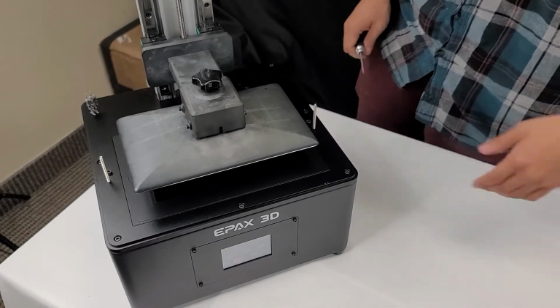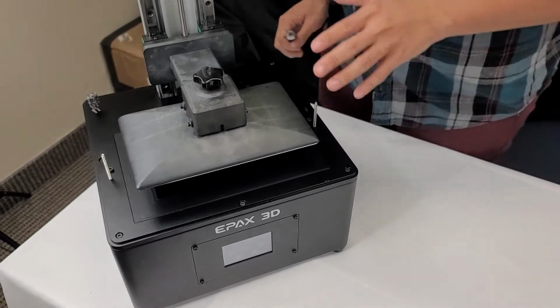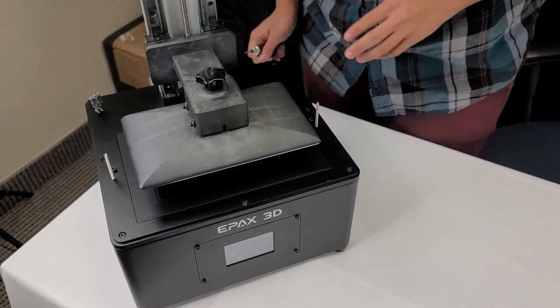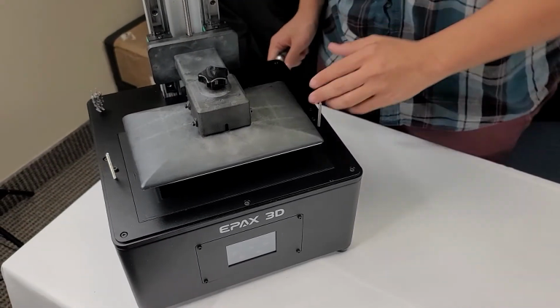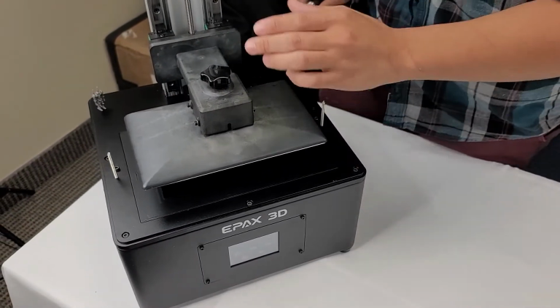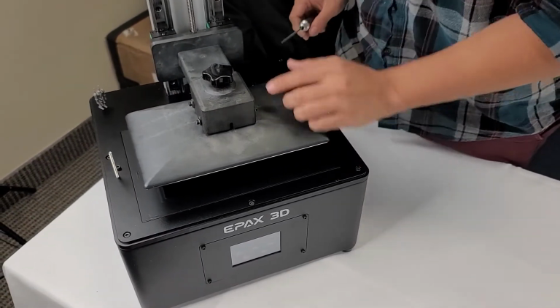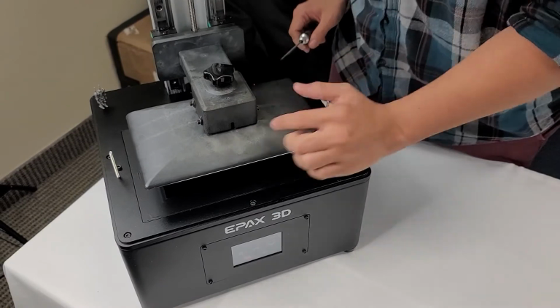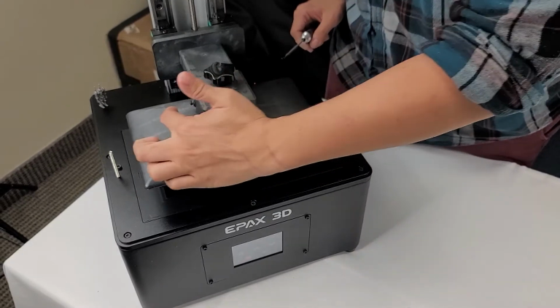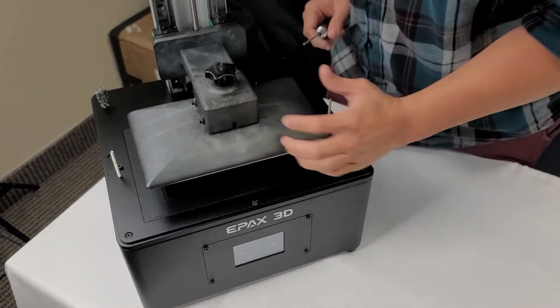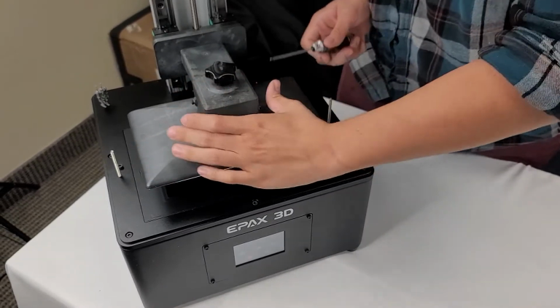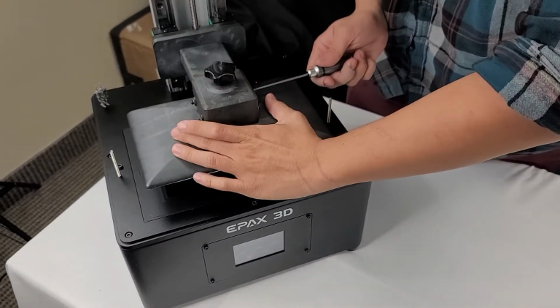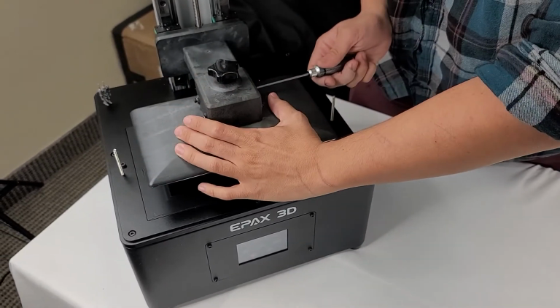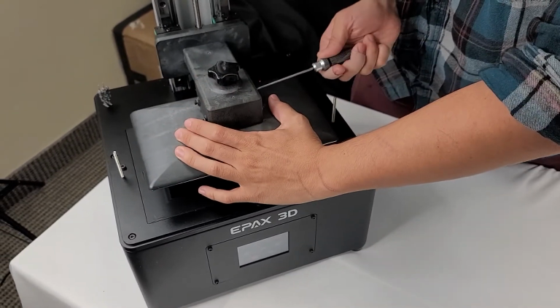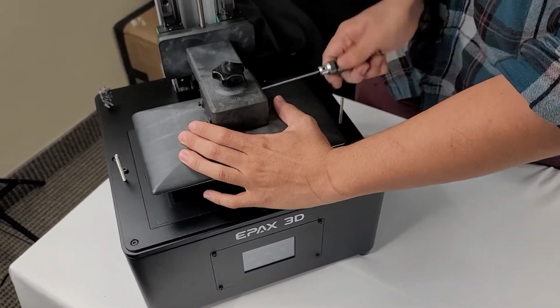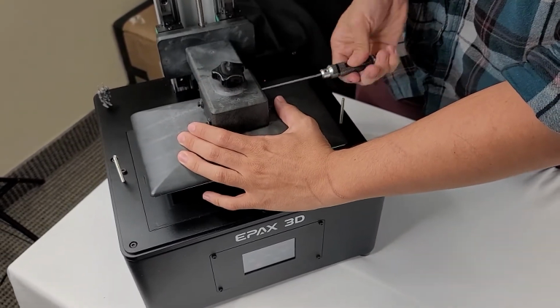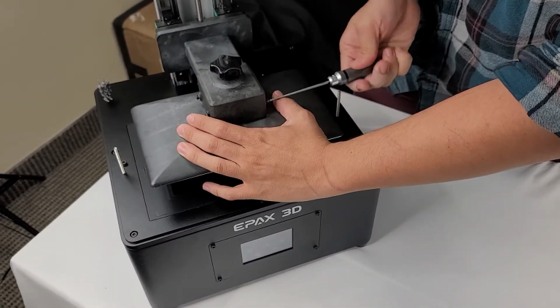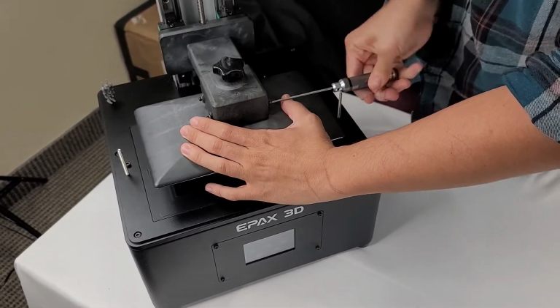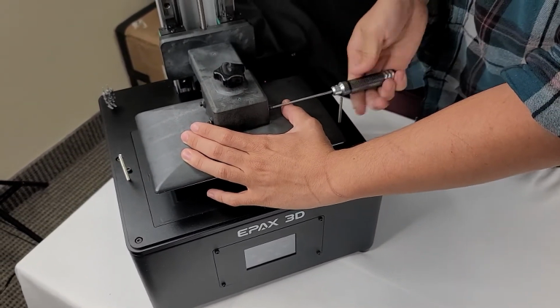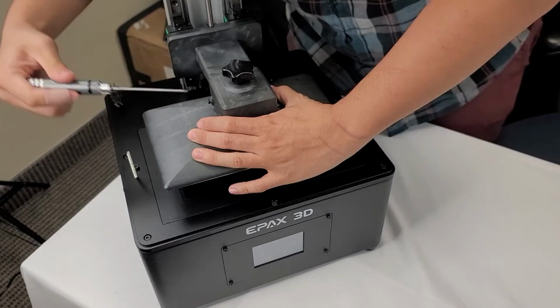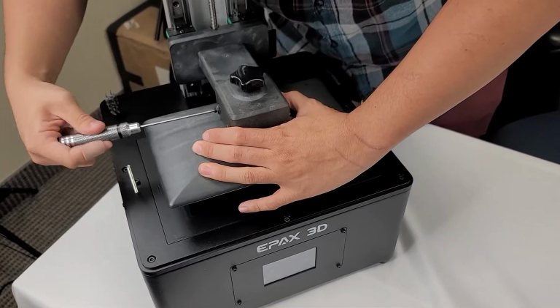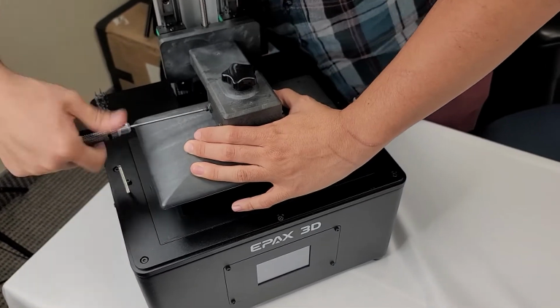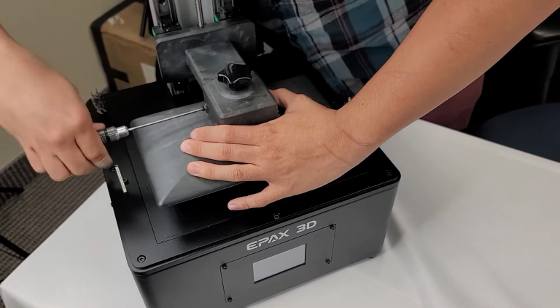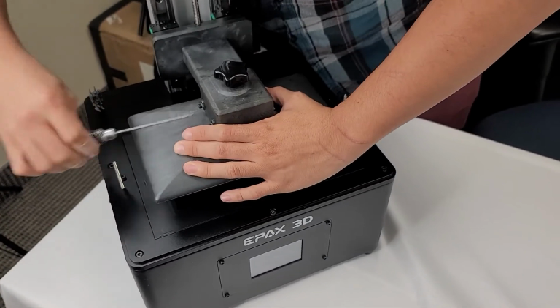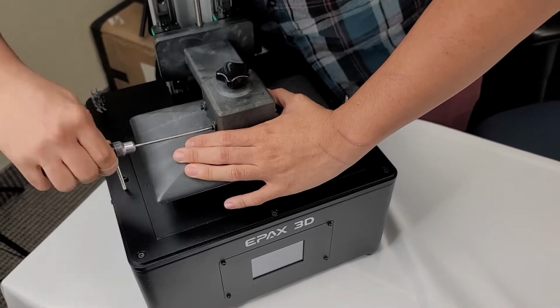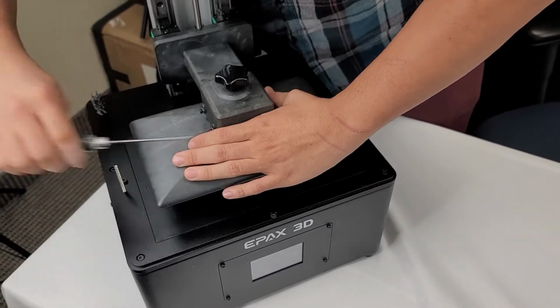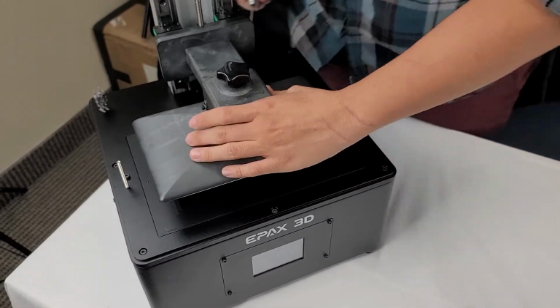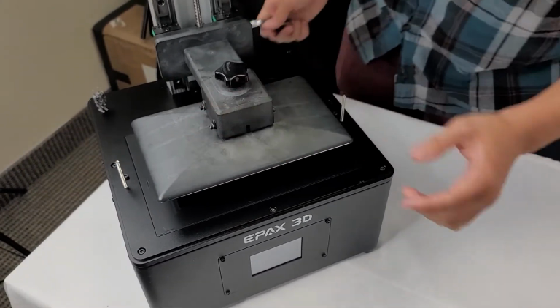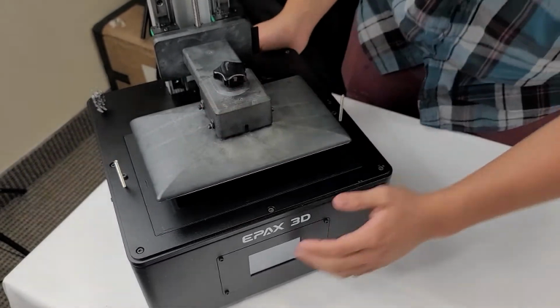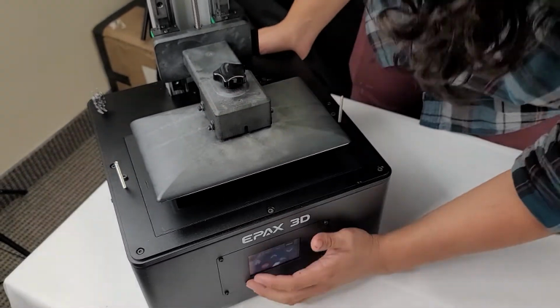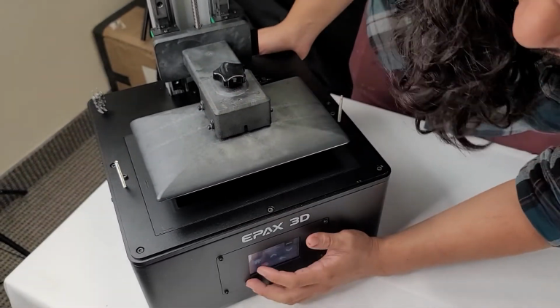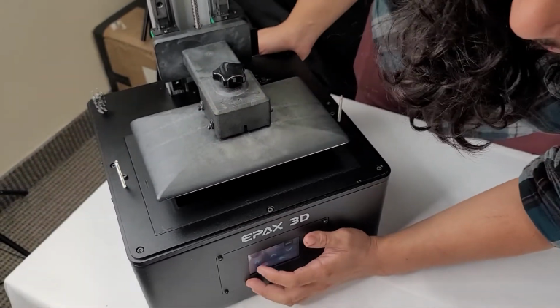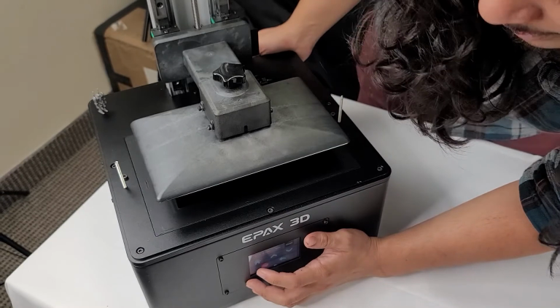Alright, so first things first we're going to loosen these four screws around the platform. Then we're going to send the platform to the home position.